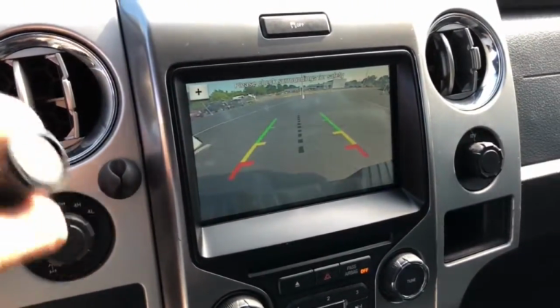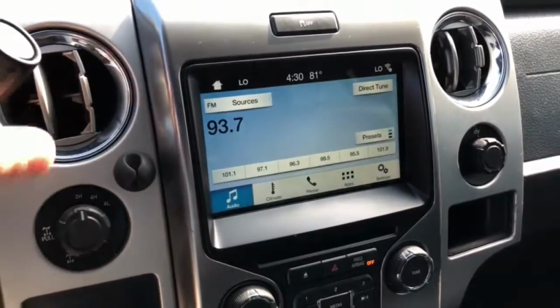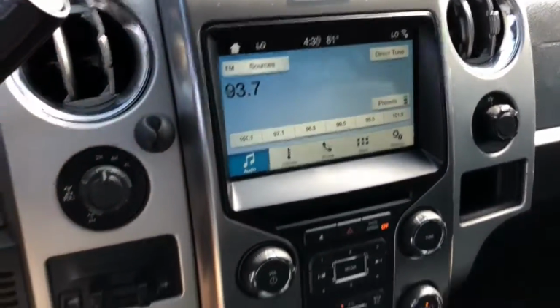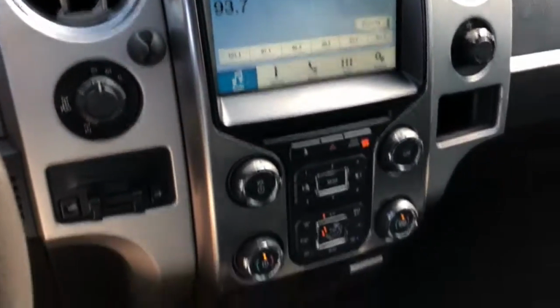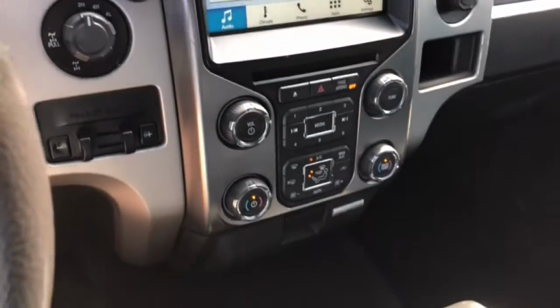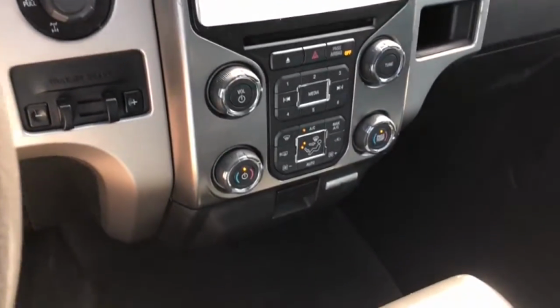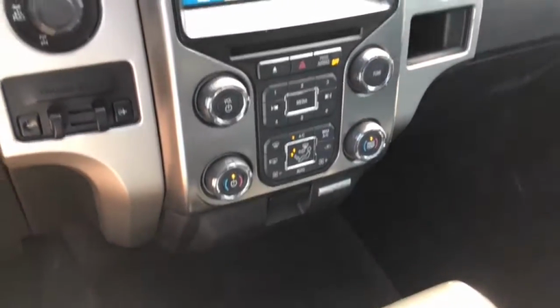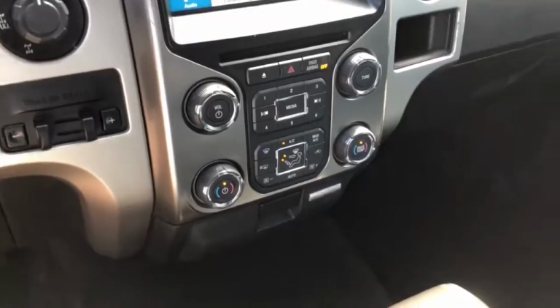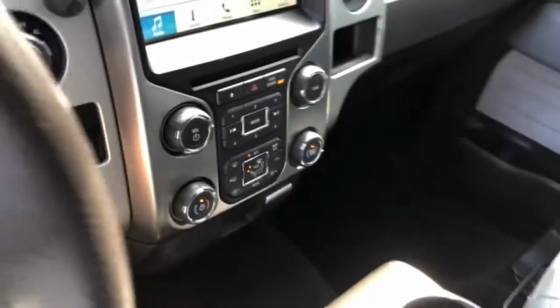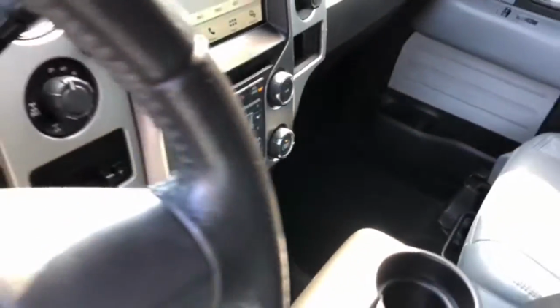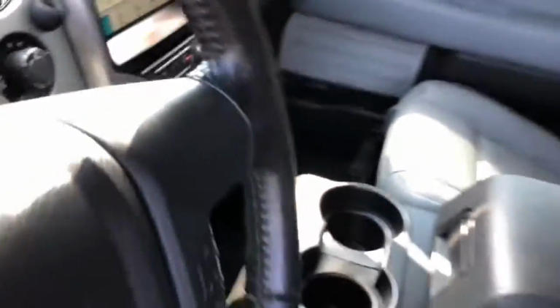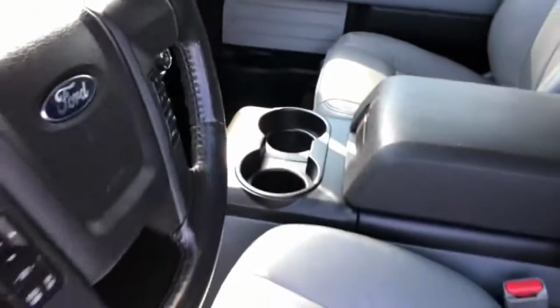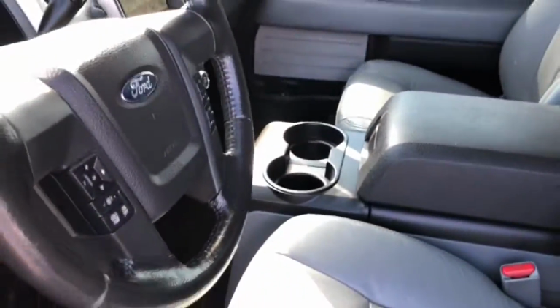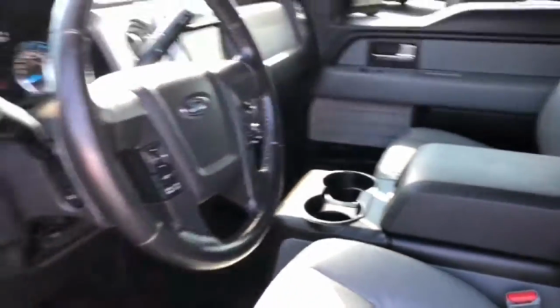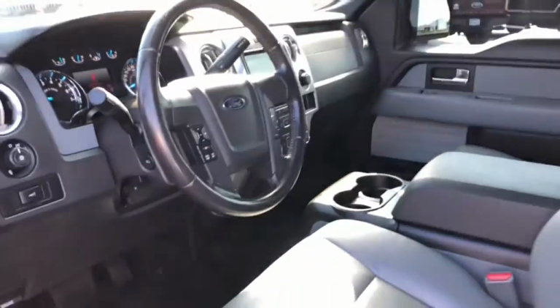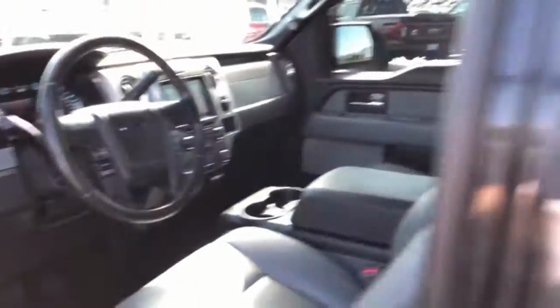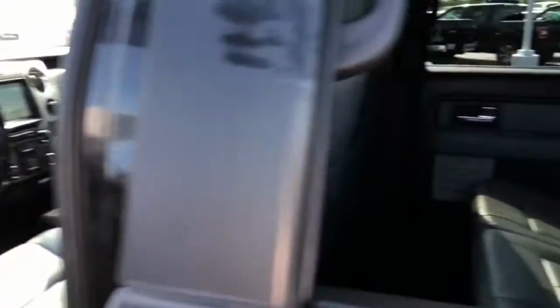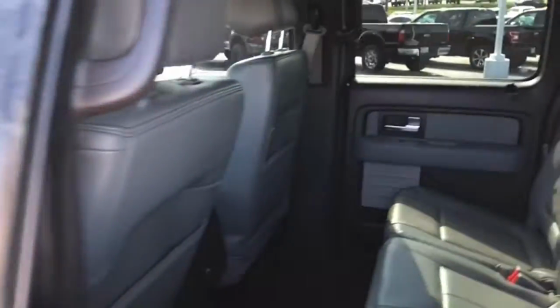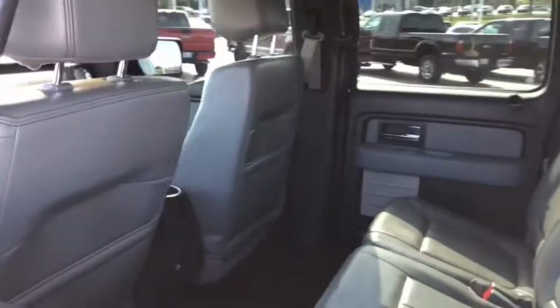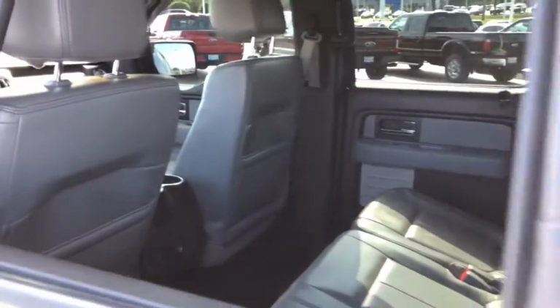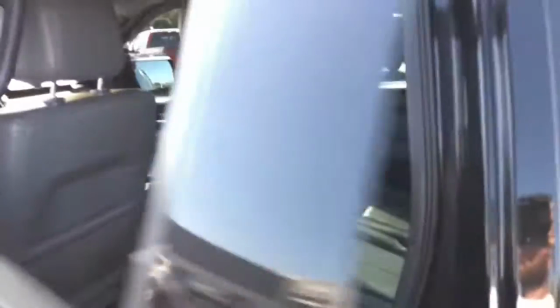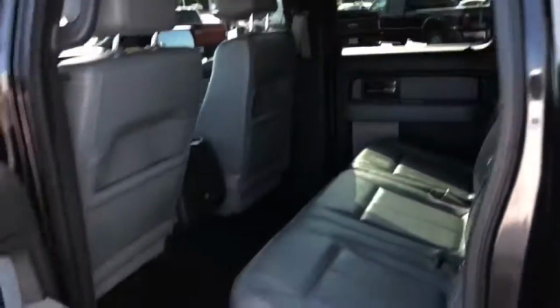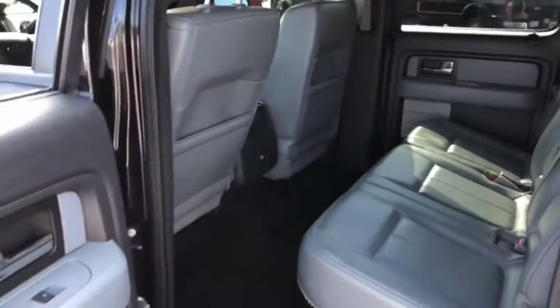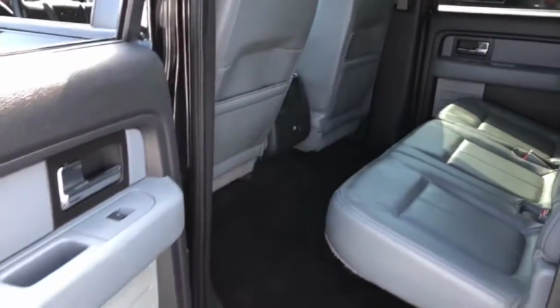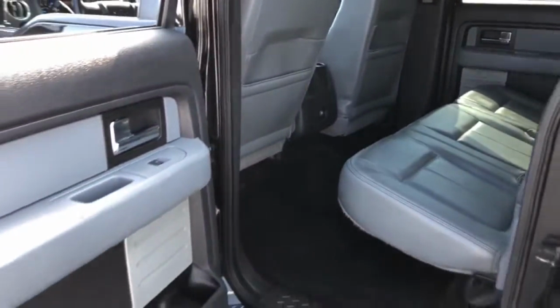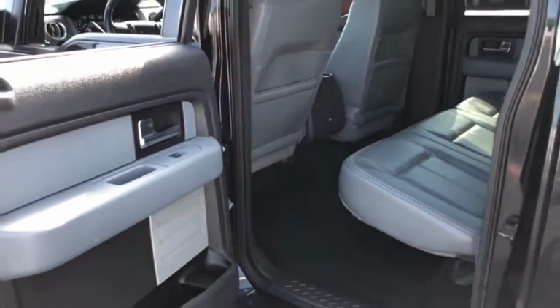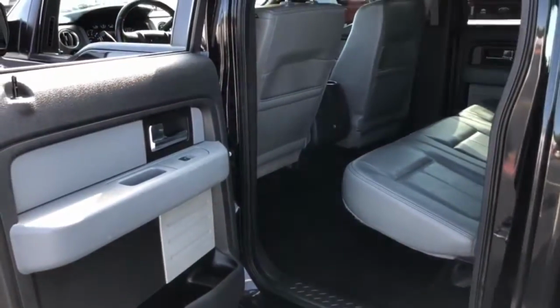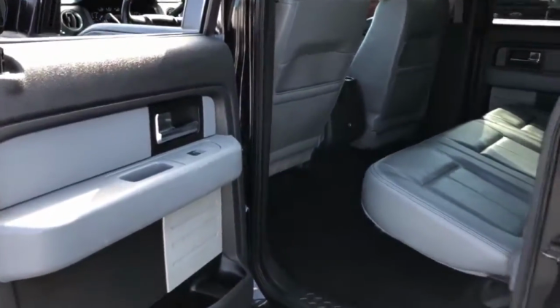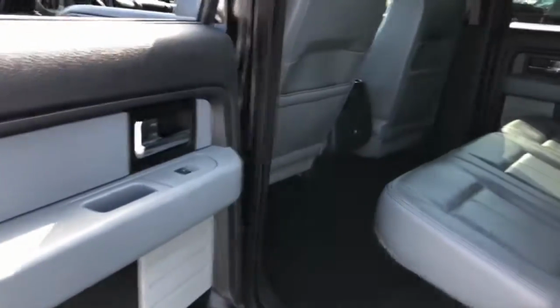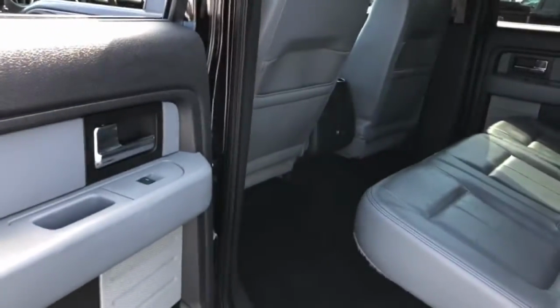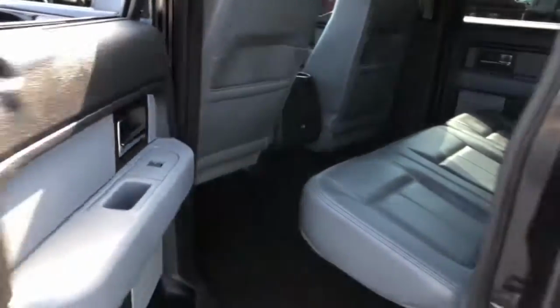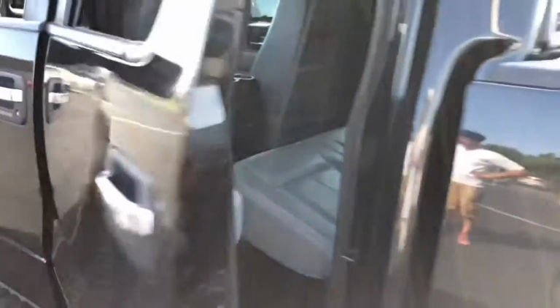Keyless entry, fog lamps, backup camera, 4x4, 8-cylinder engine, heated mirrors, satellite radio, iPod, MP3 input, front tow hooks, Bluetooth.